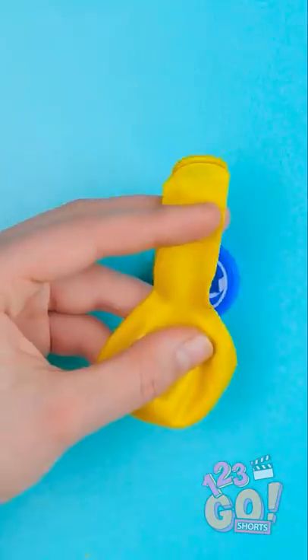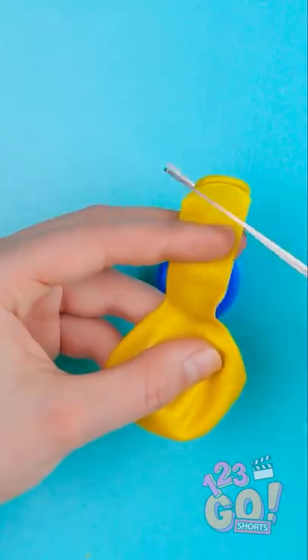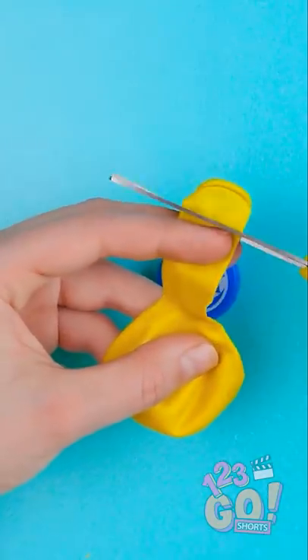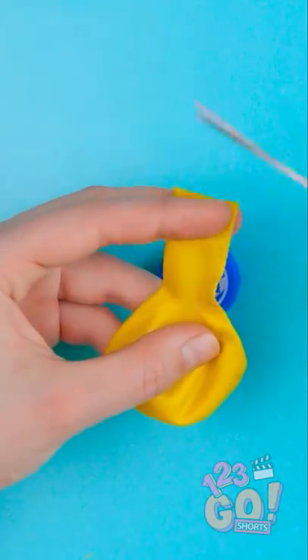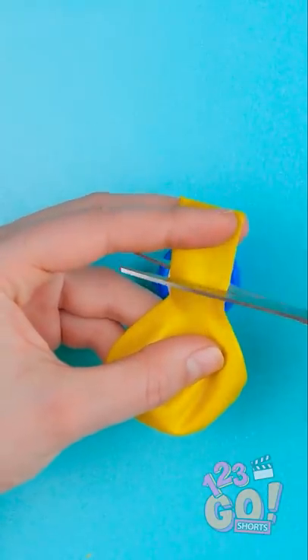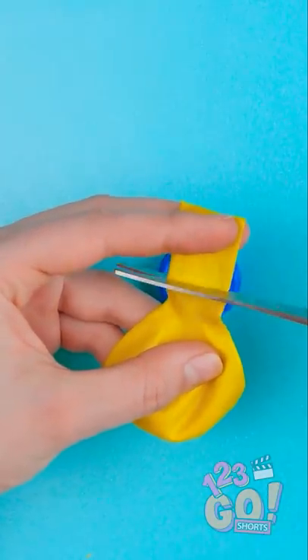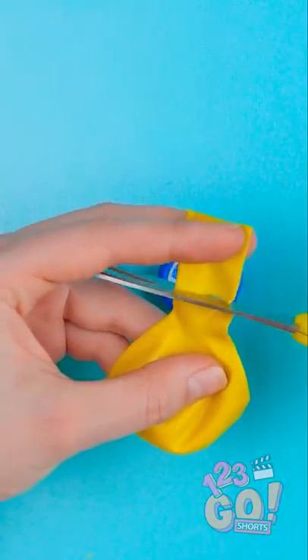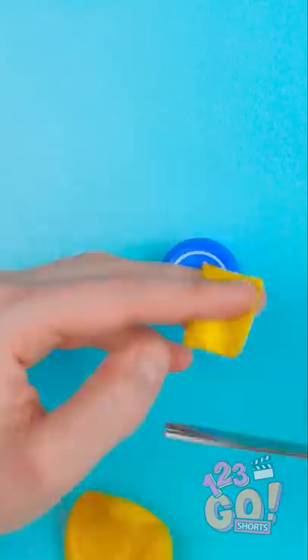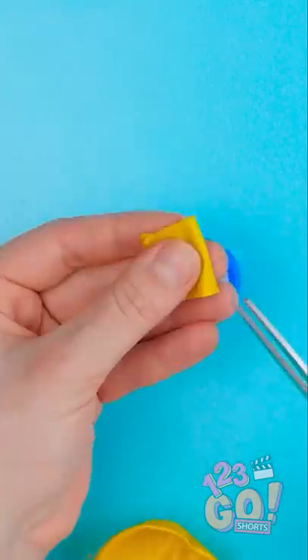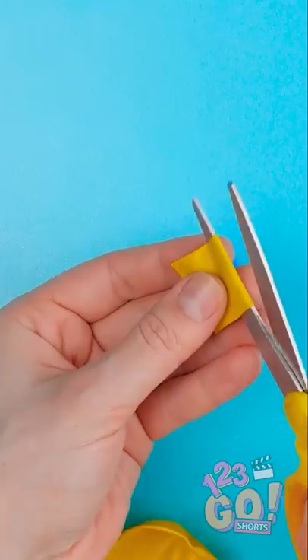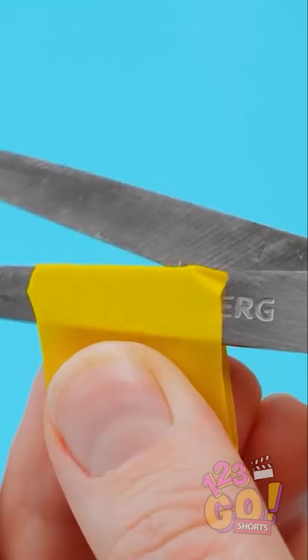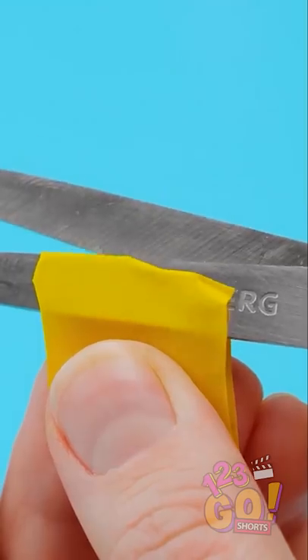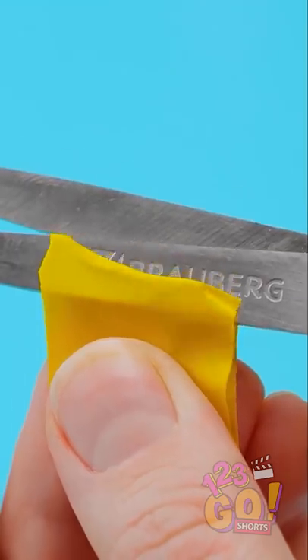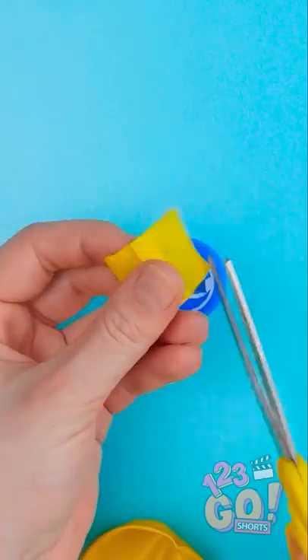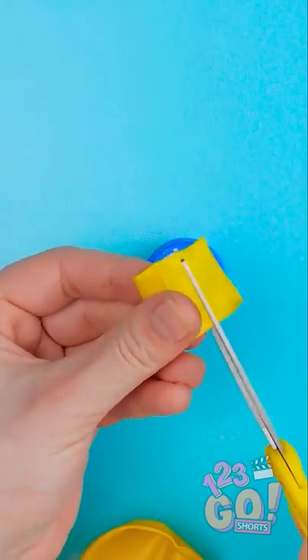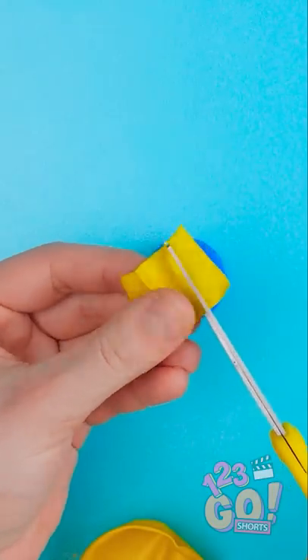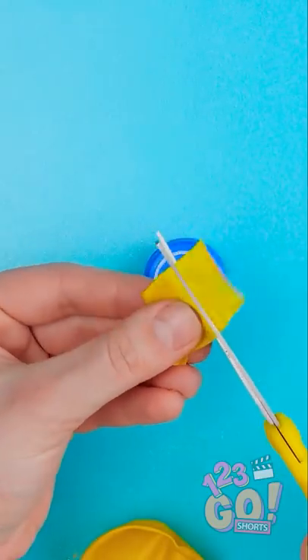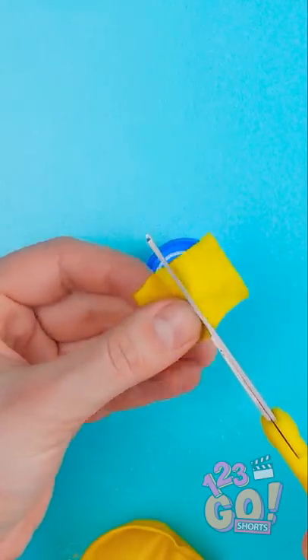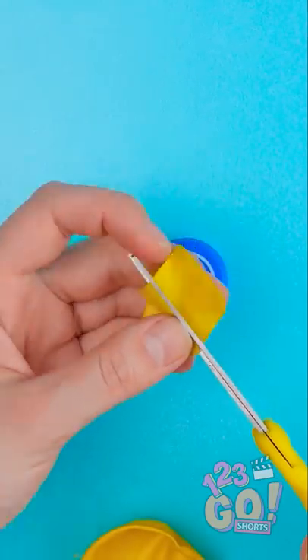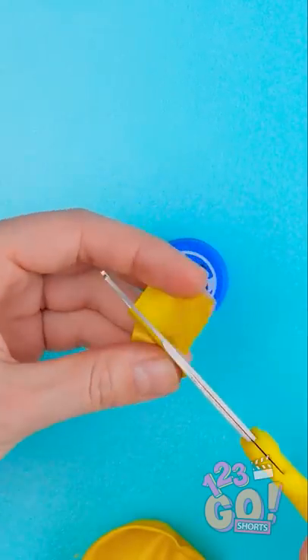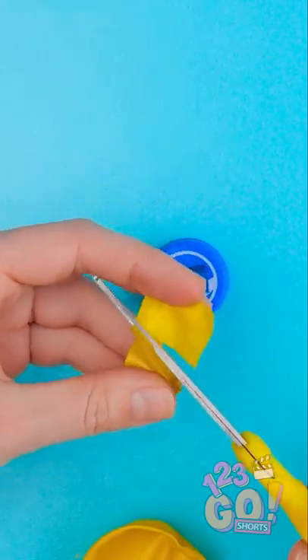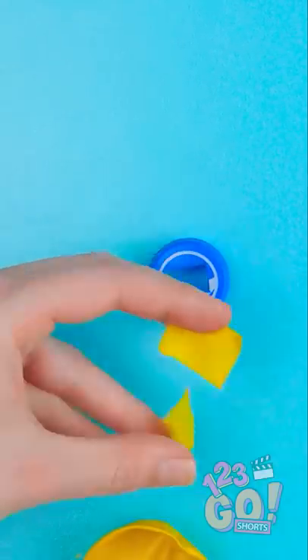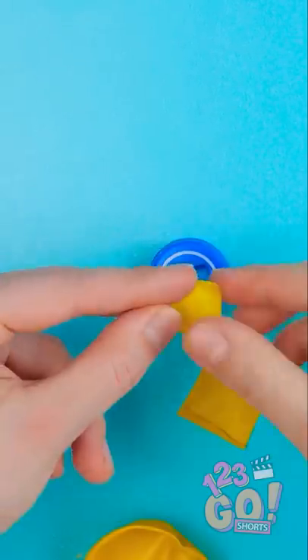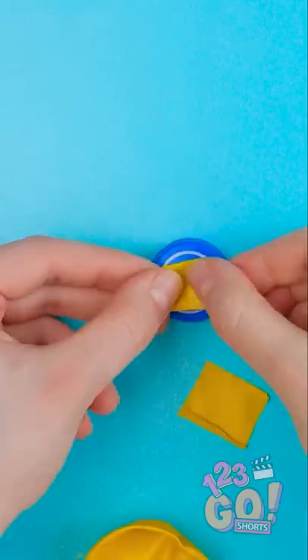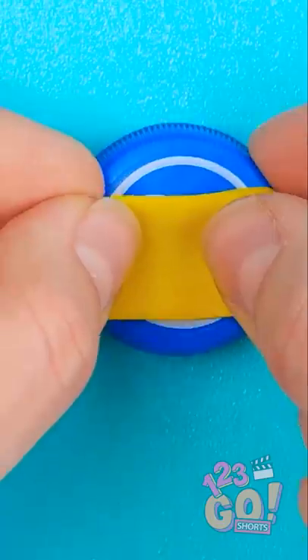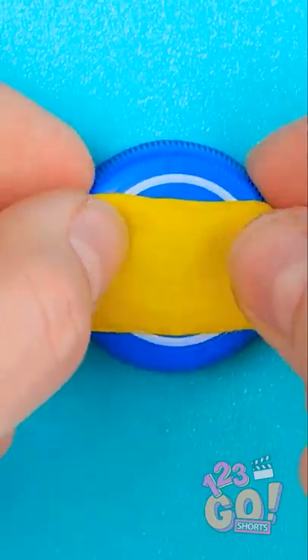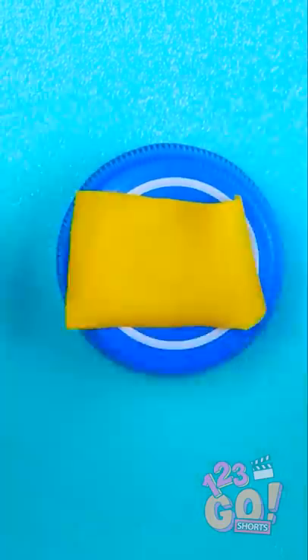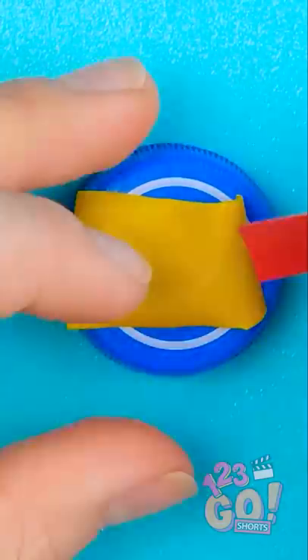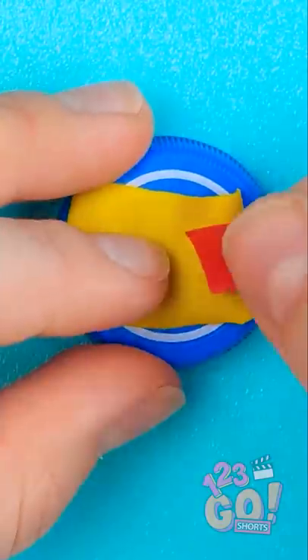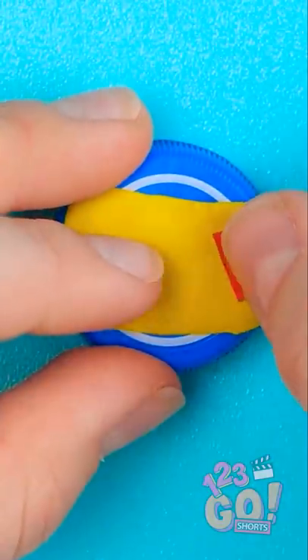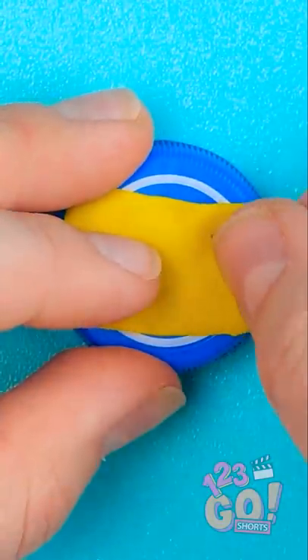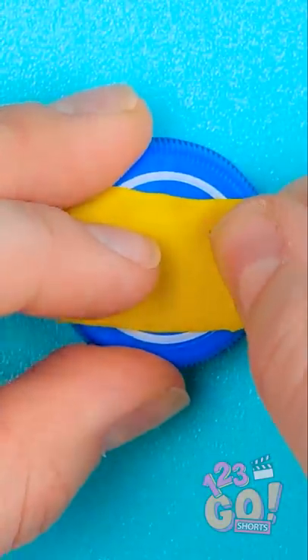Cut the tip off a deflated balloon. Now cut open this middle part. Cut it in half again. Spread this little piece over the cap and use tape to secure it.